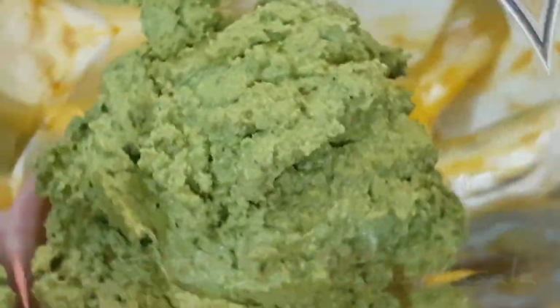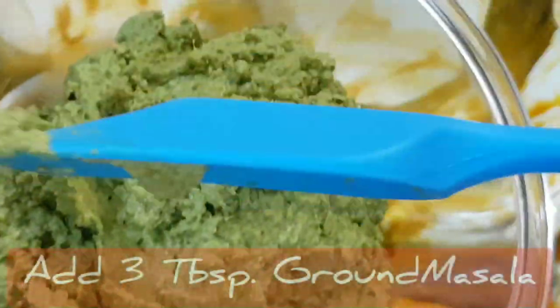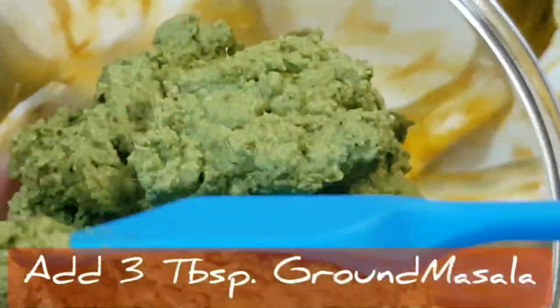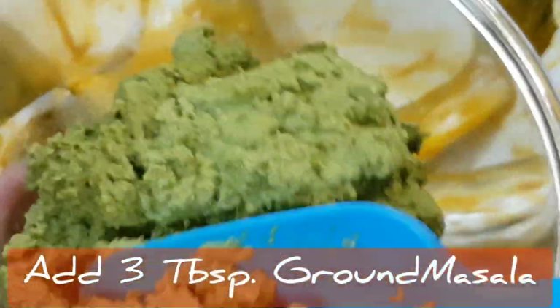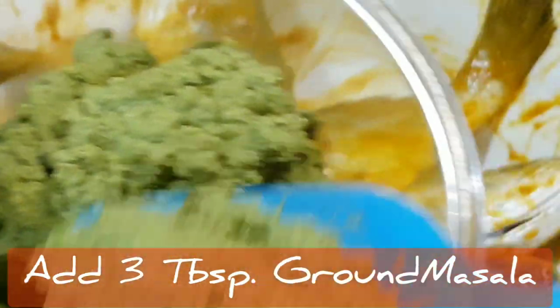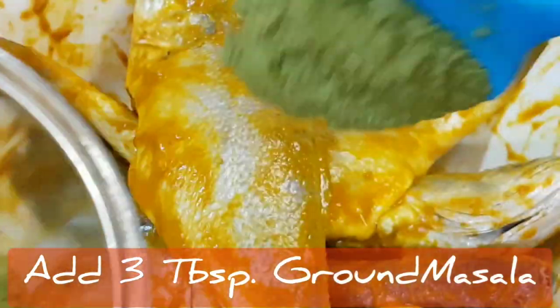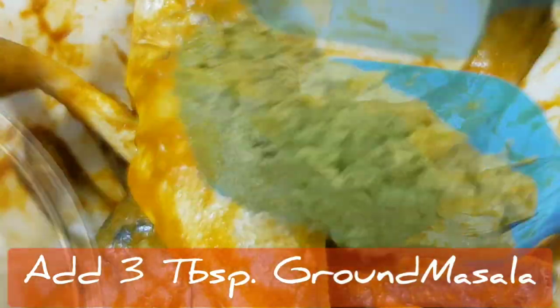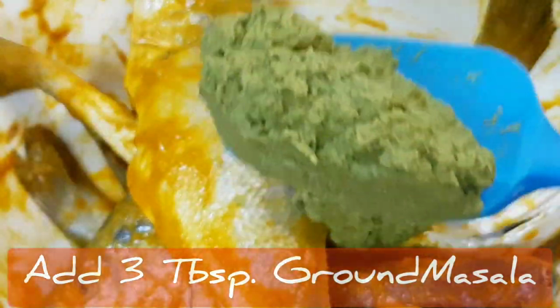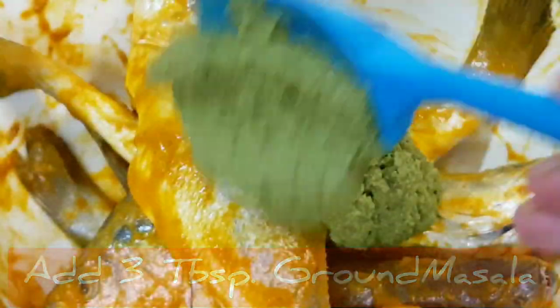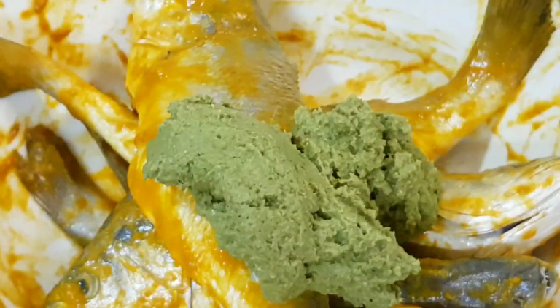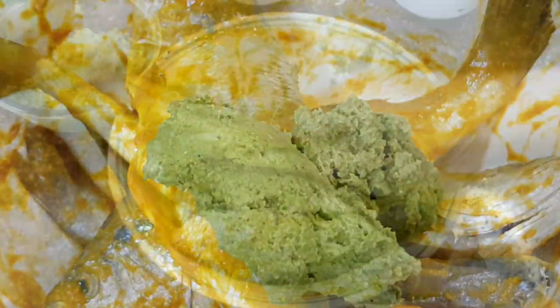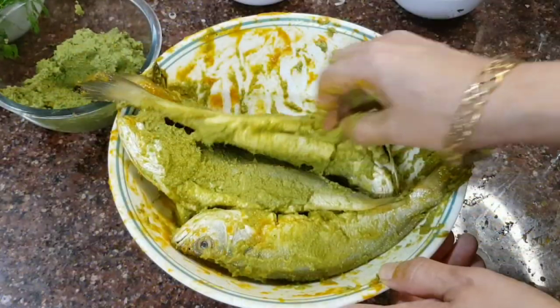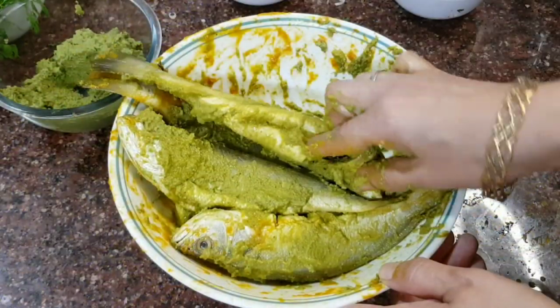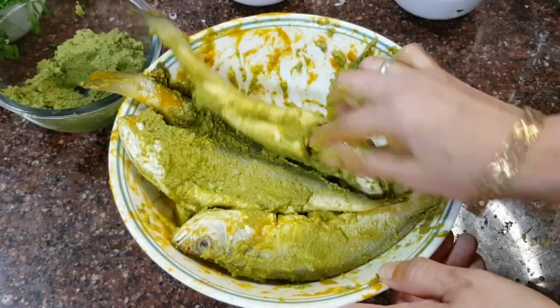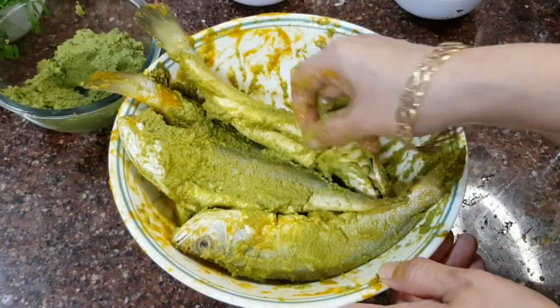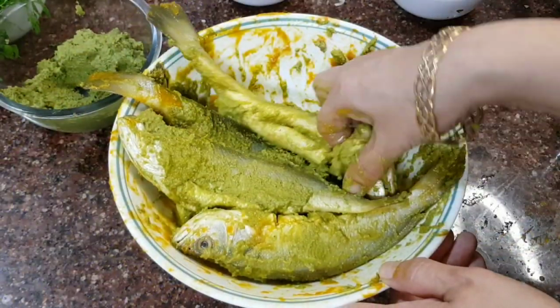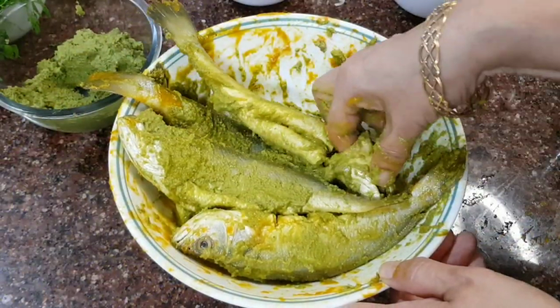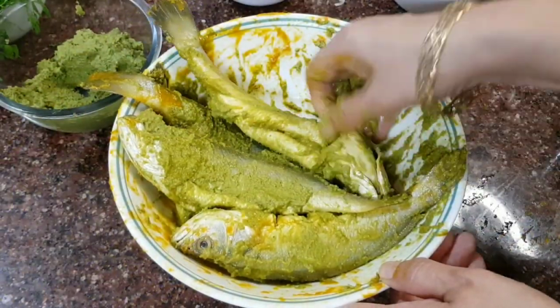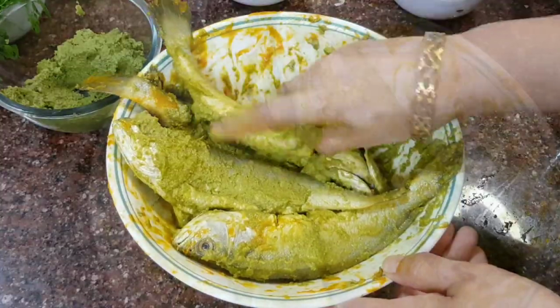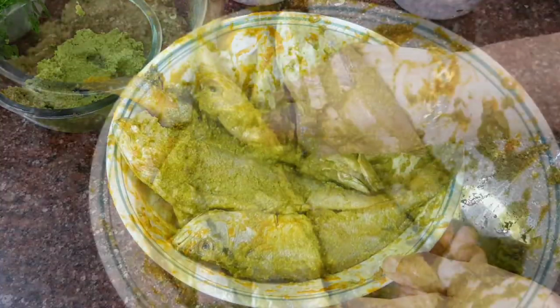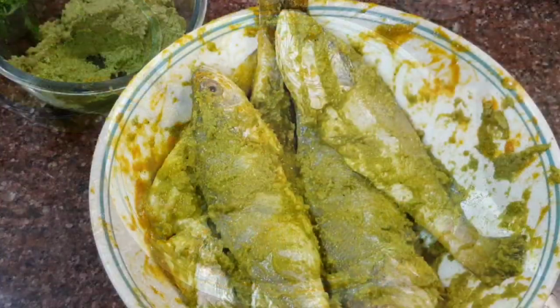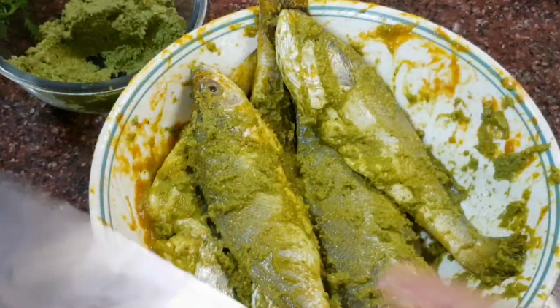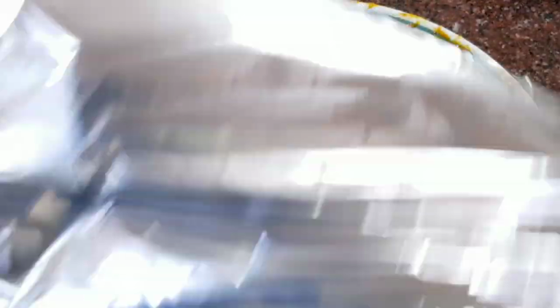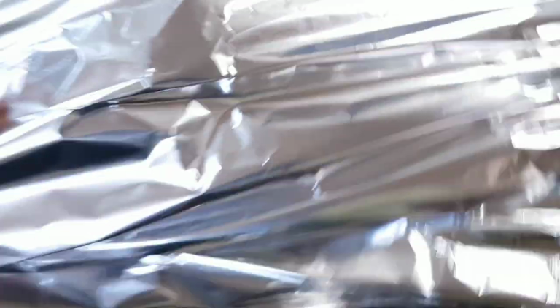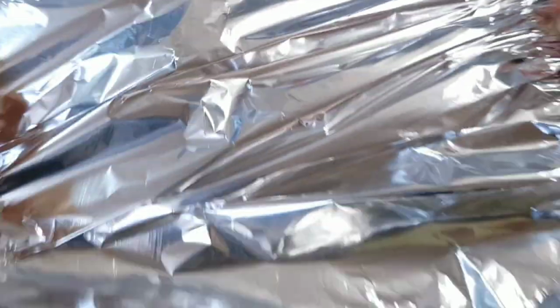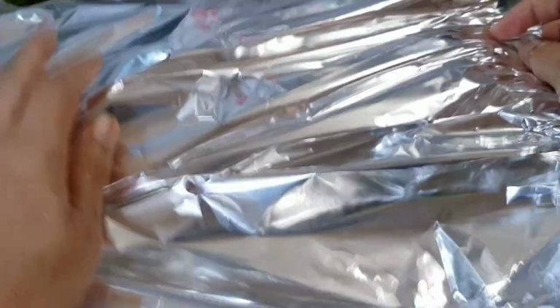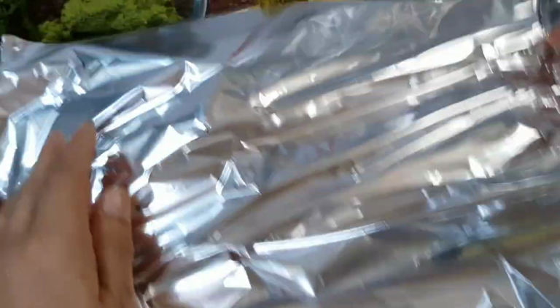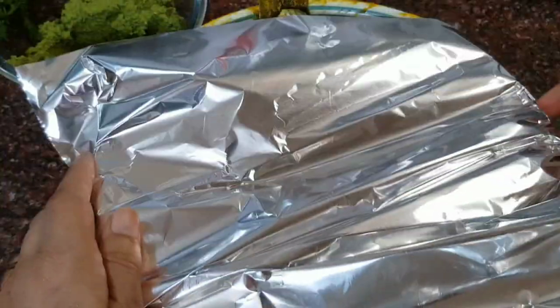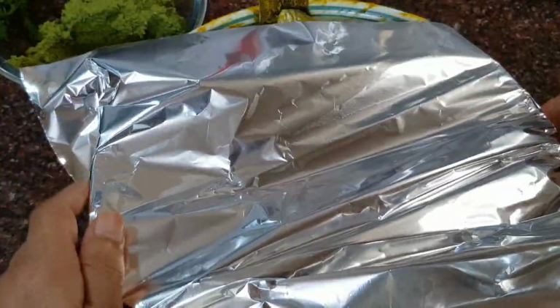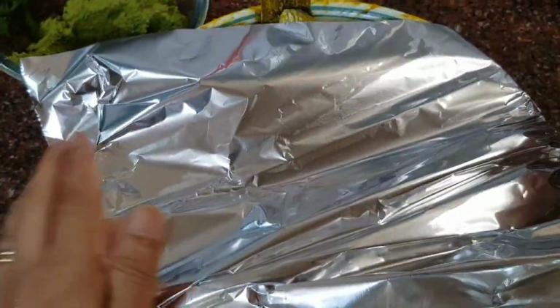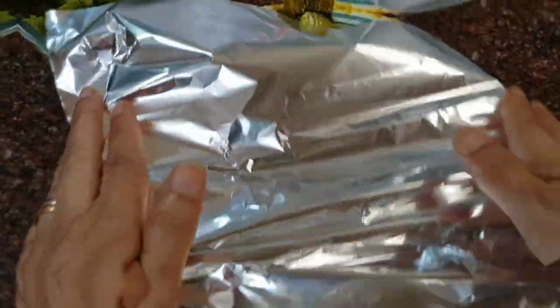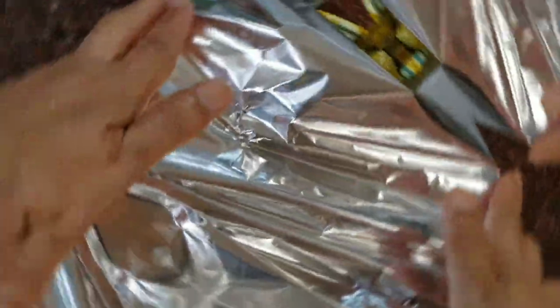Add about two to three tablespoons of ground masala to this quantity of fish. Massage it thoroughly into the fish, cover and keep the fish aside for an hour for the flavours to marry.